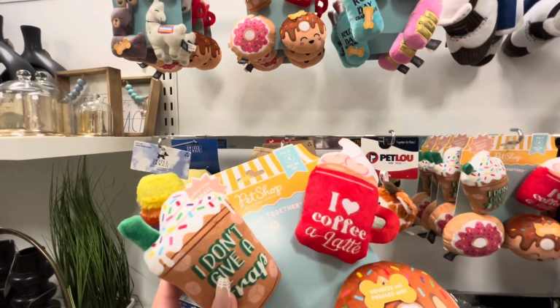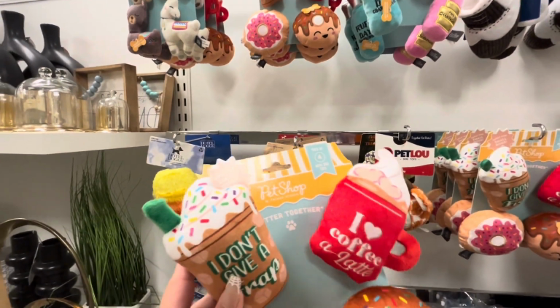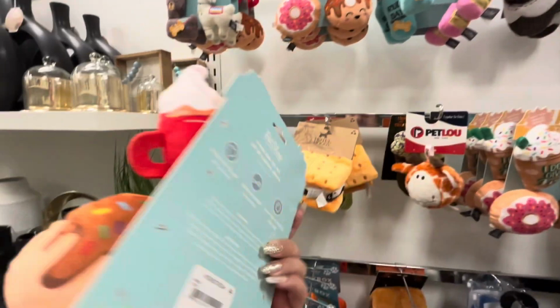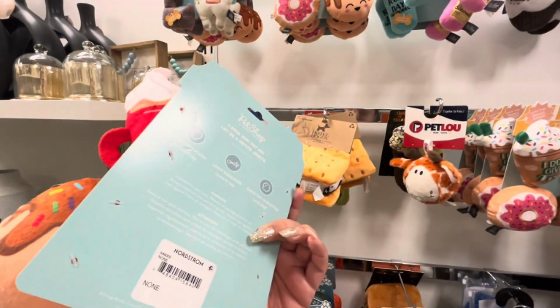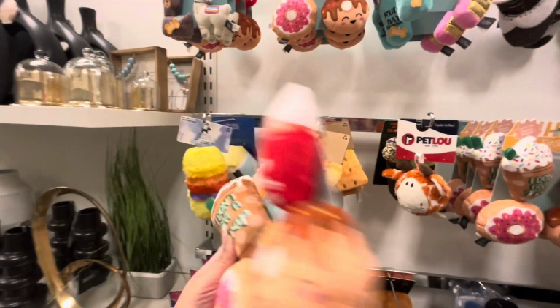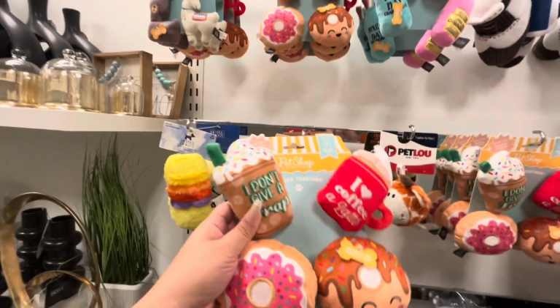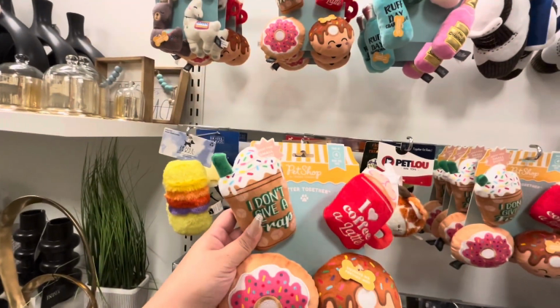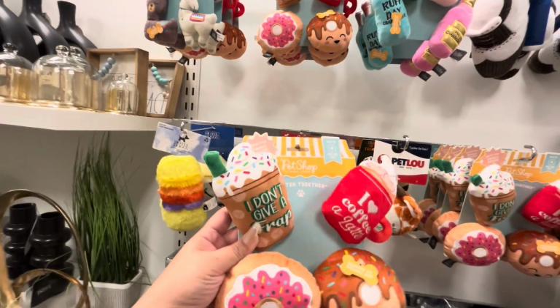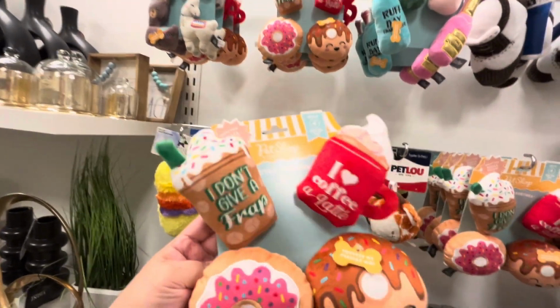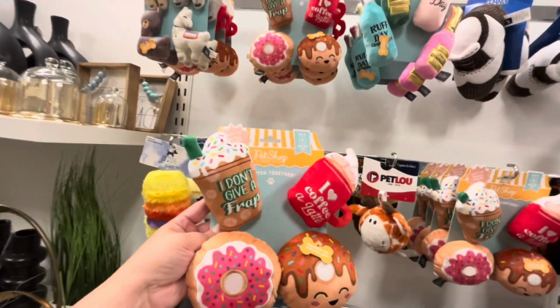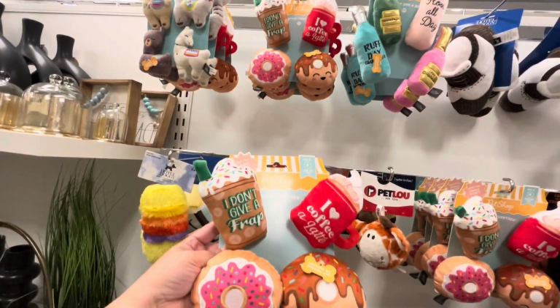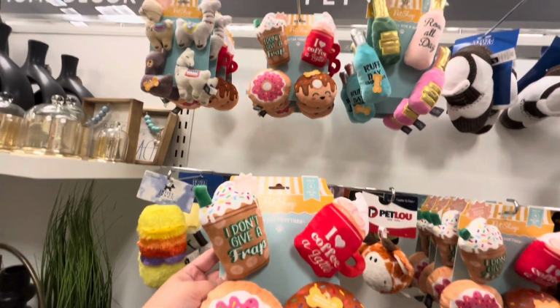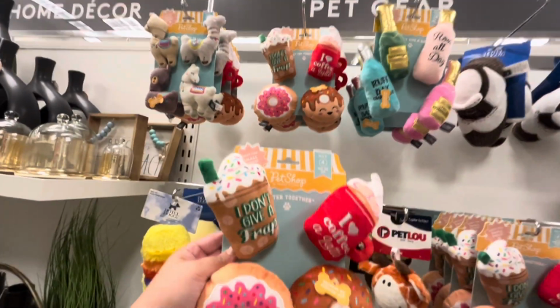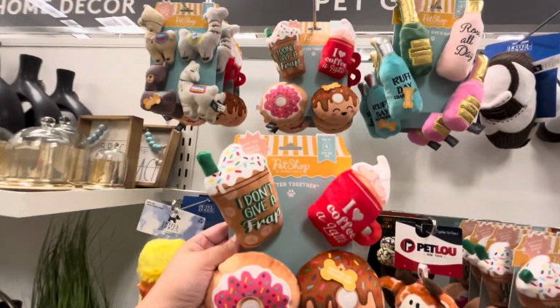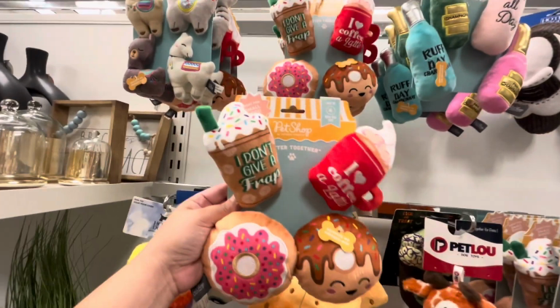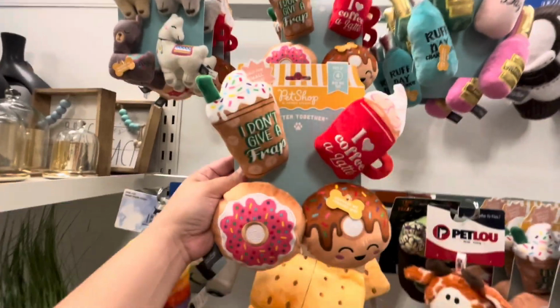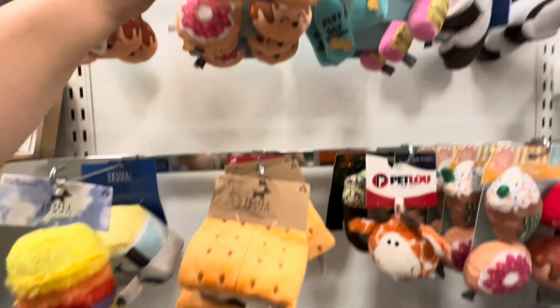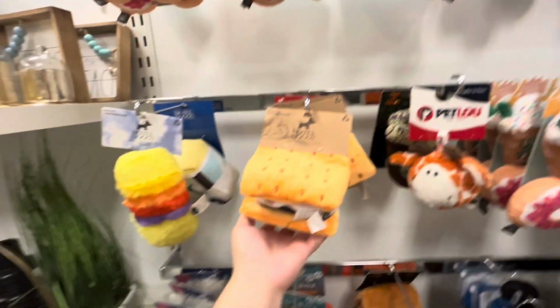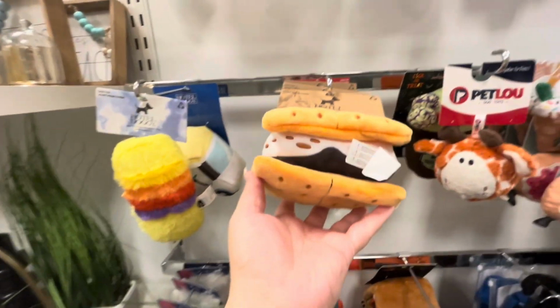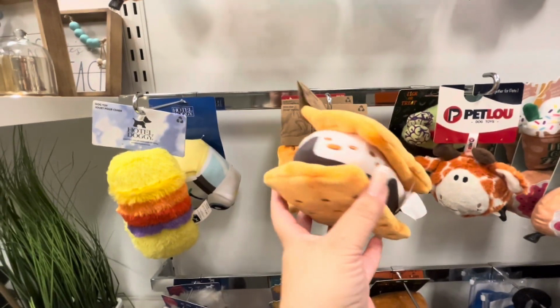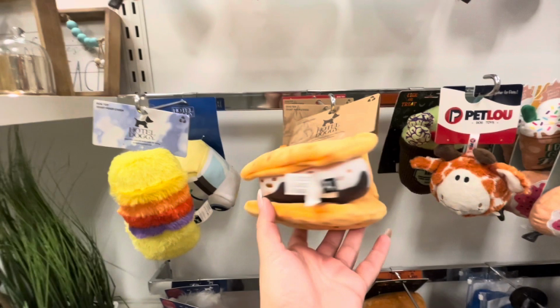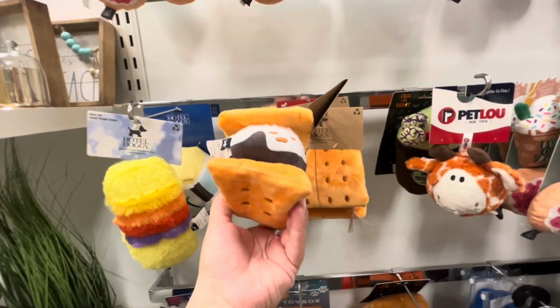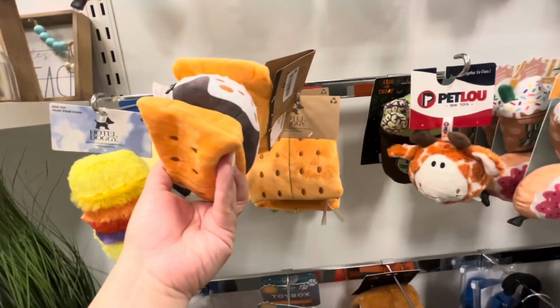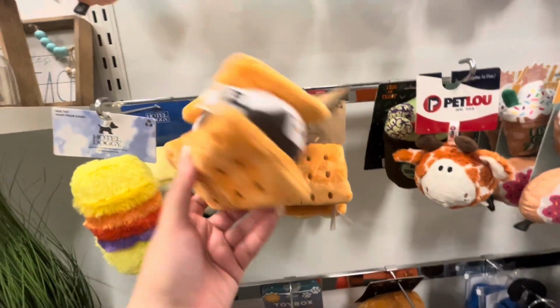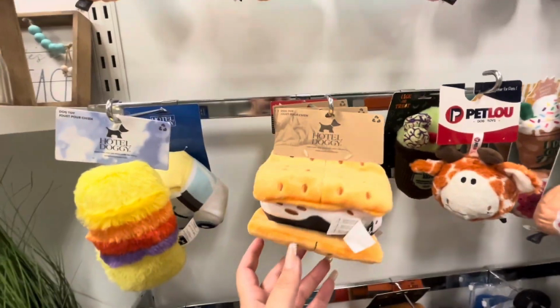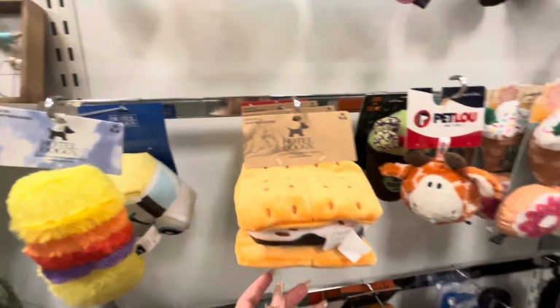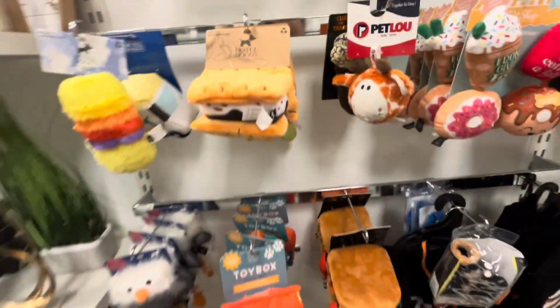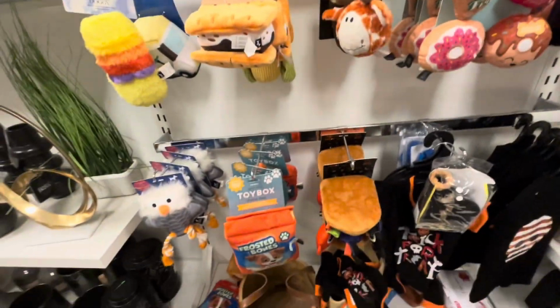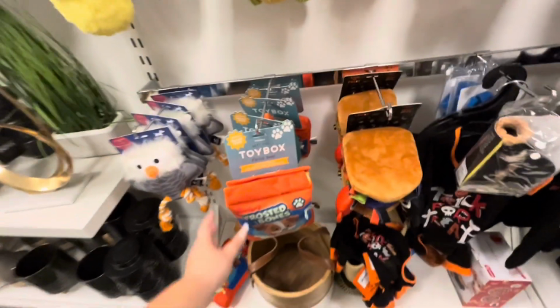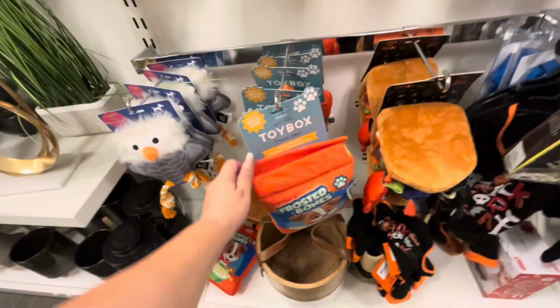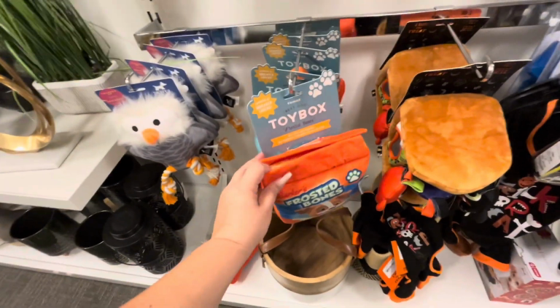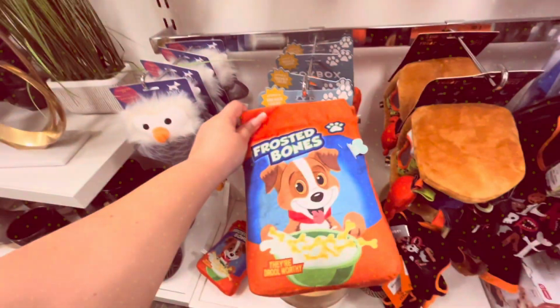Aren't they so cute? The donuts with 'I don't give a frap' — oh my gosh, a frappuccino! And 'I love coffee au lait' — $10. They're so cute! Then they have cute s'mores for $10, and the frosted bones. Such cute toys!